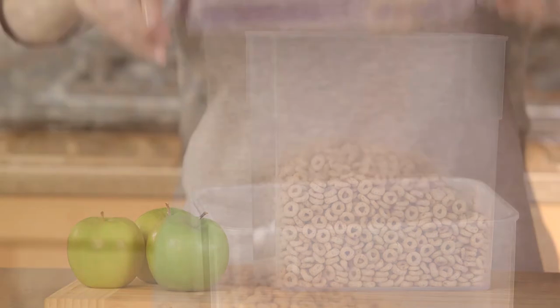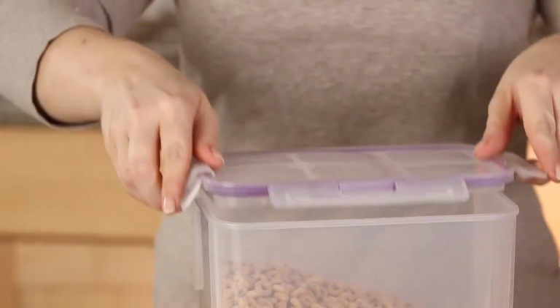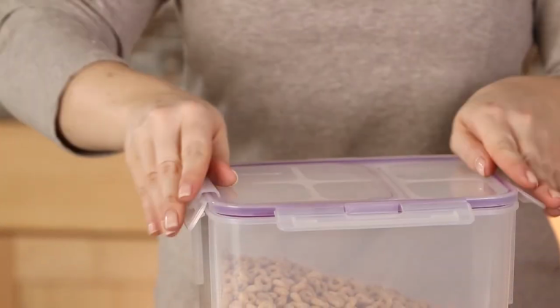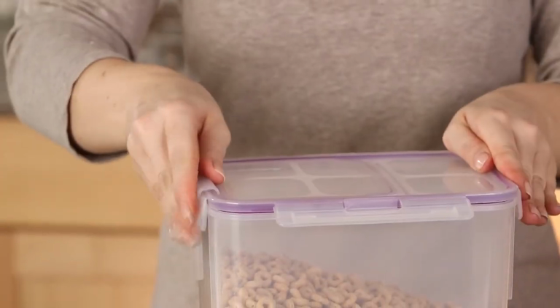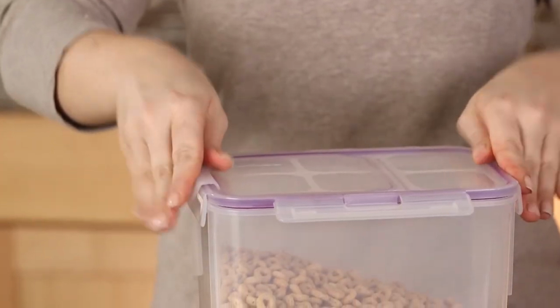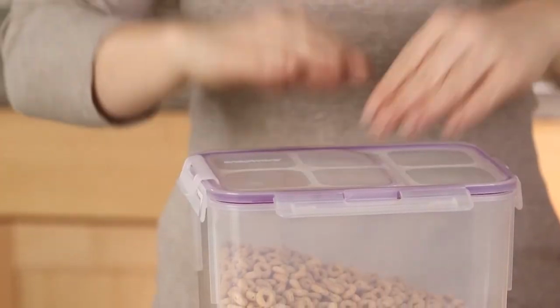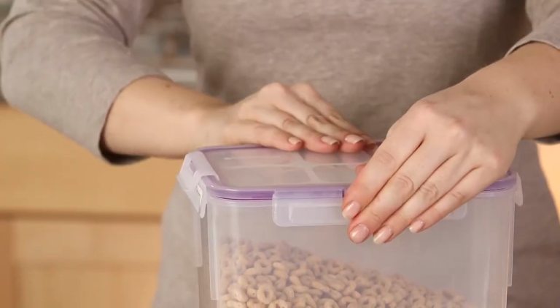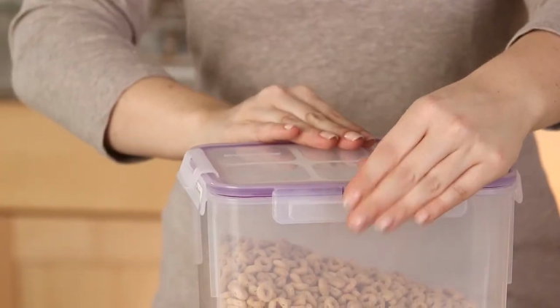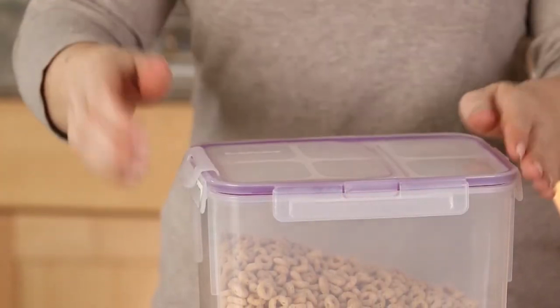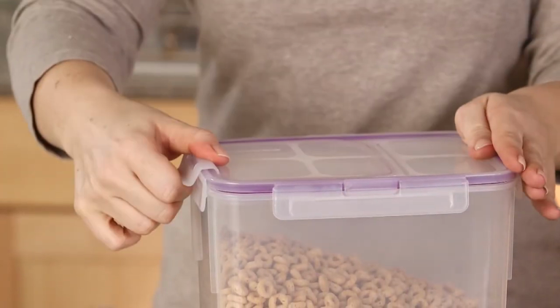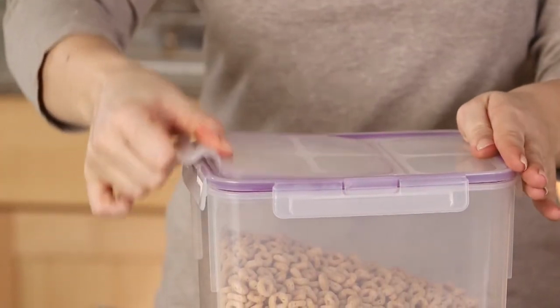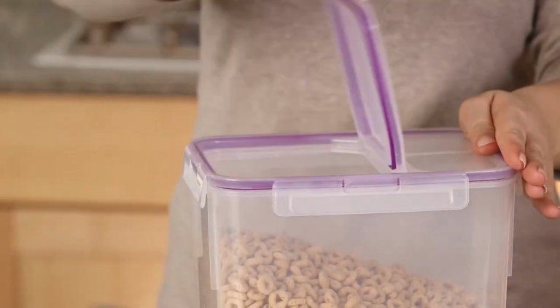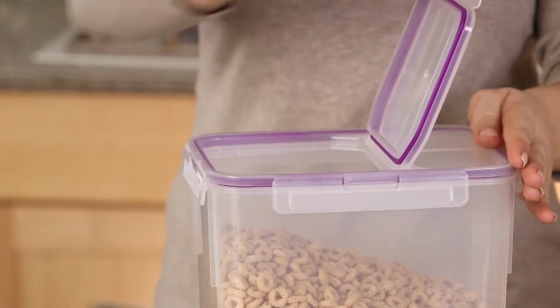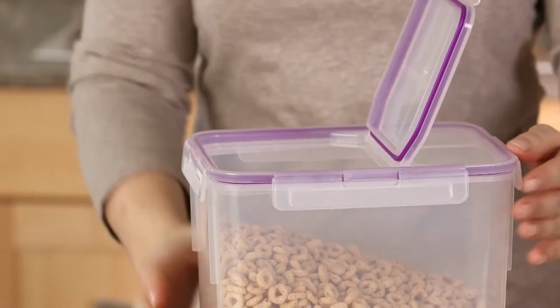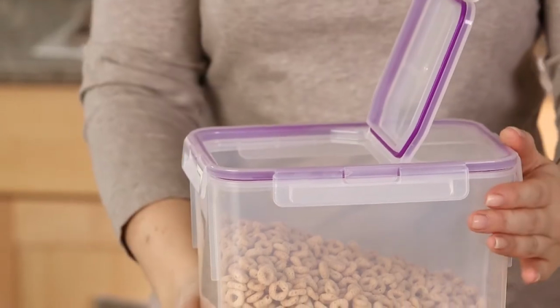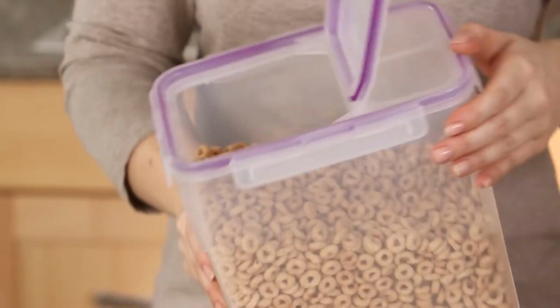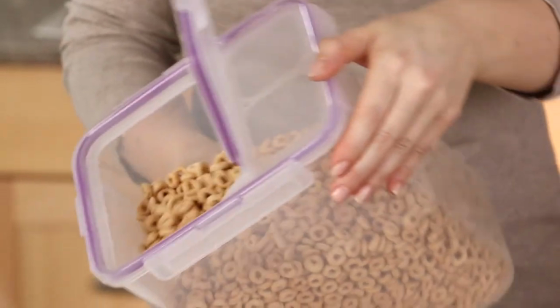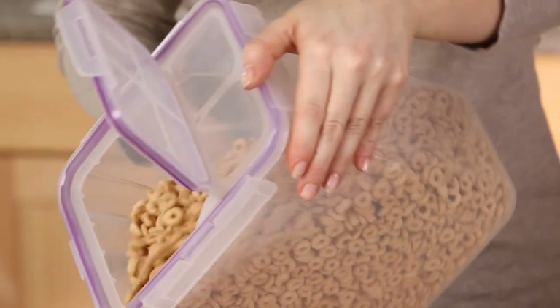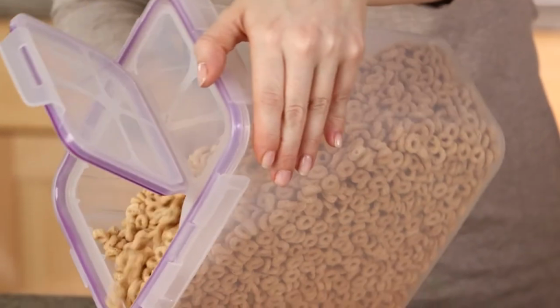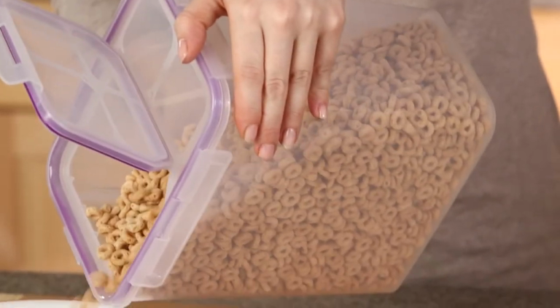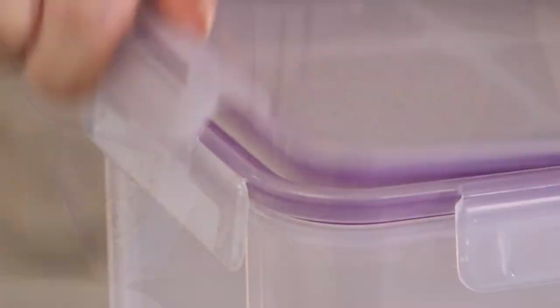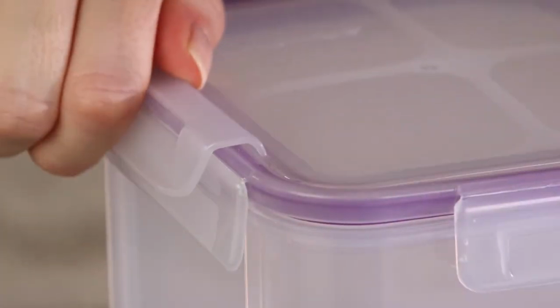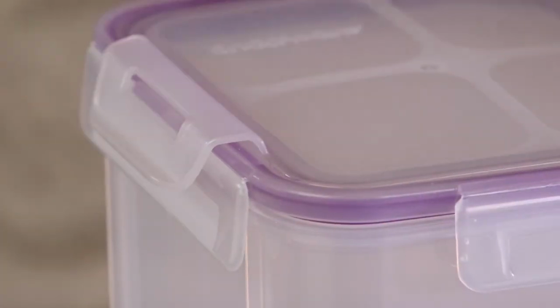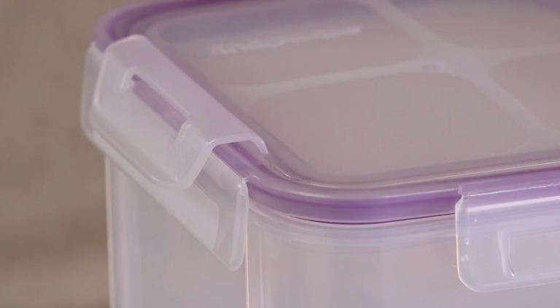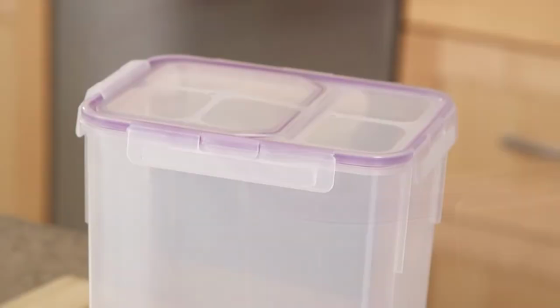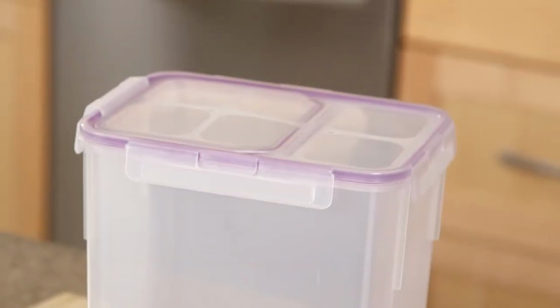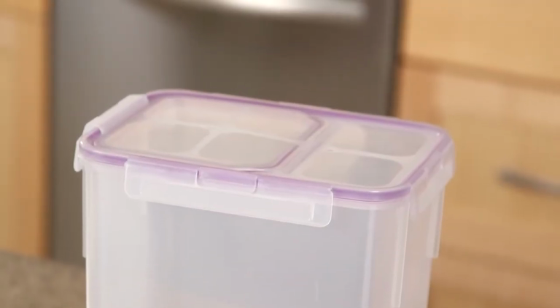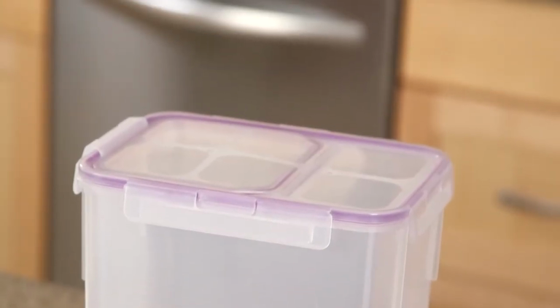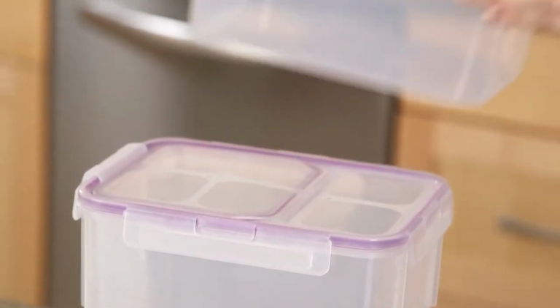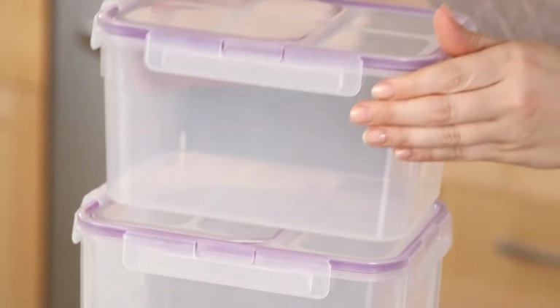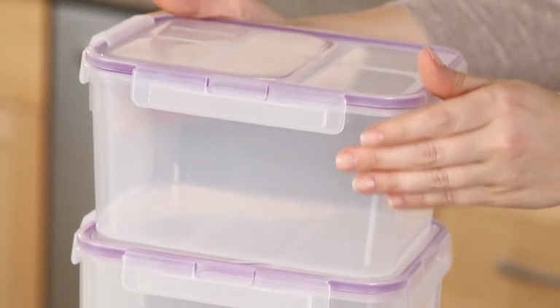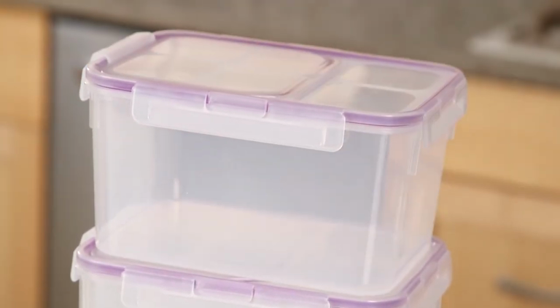Each features a spill-proof lid that easily latches on all four sides, keeping food fresh, plus a convenient flip-top that opens and closes with a snap. Snapware storage containers' stackable design is convenient and space-saving.